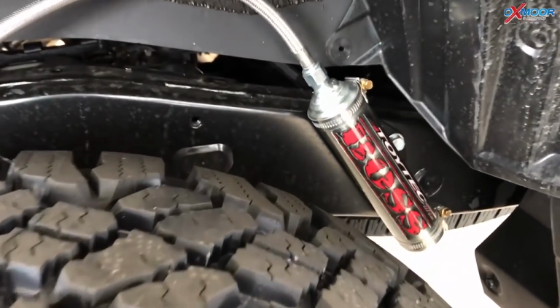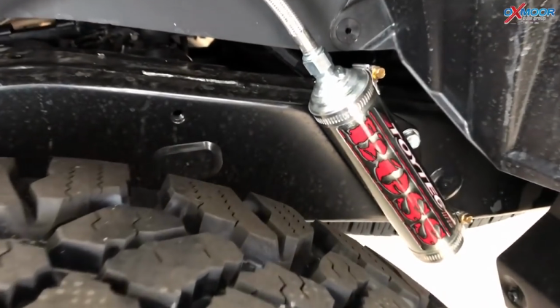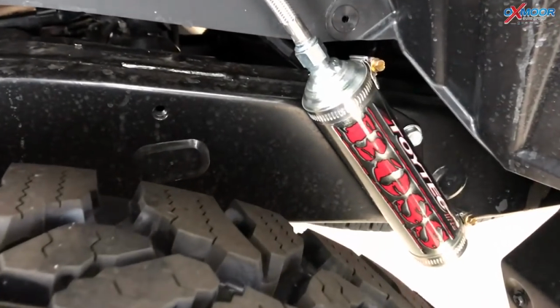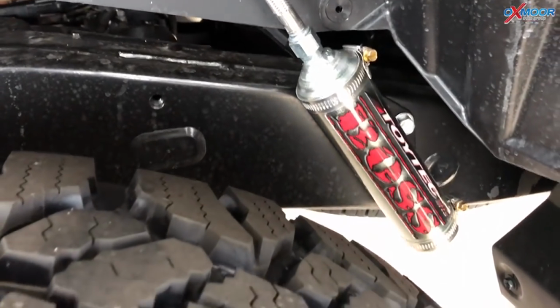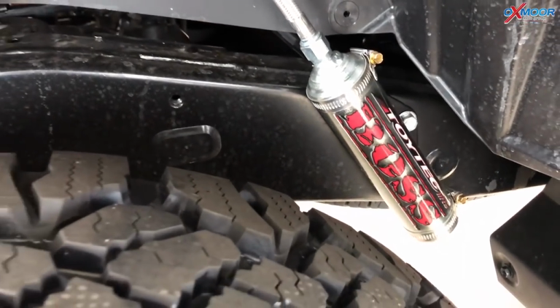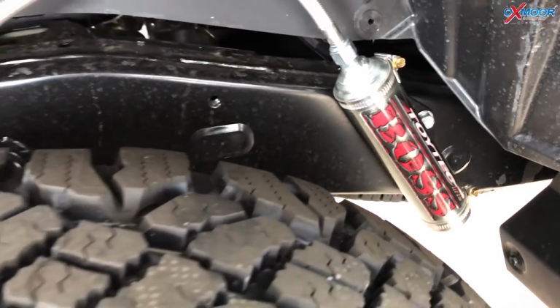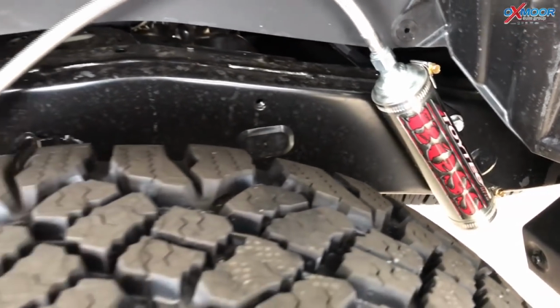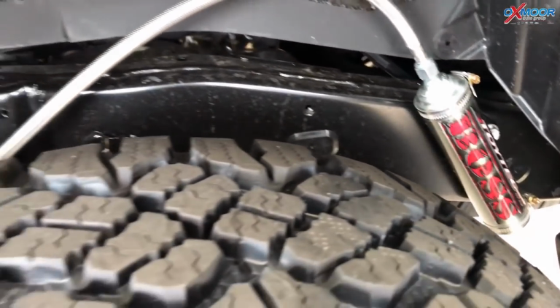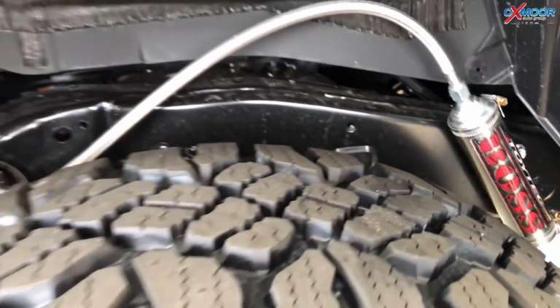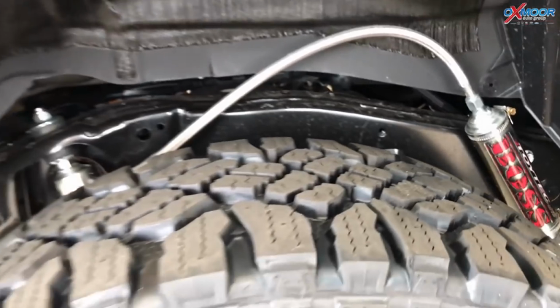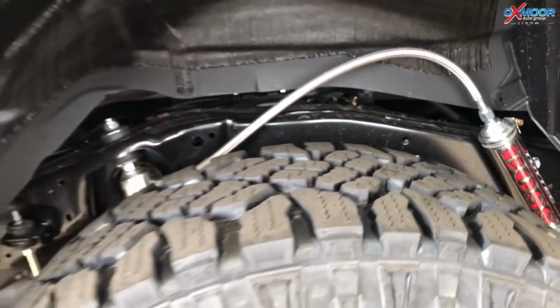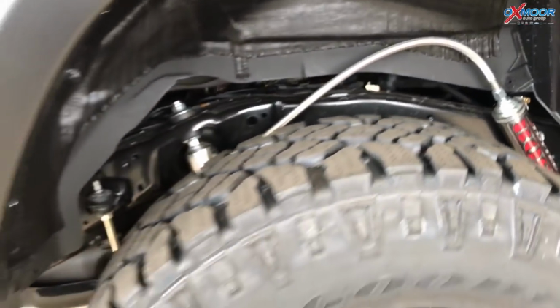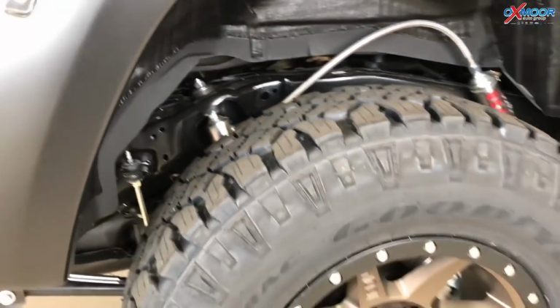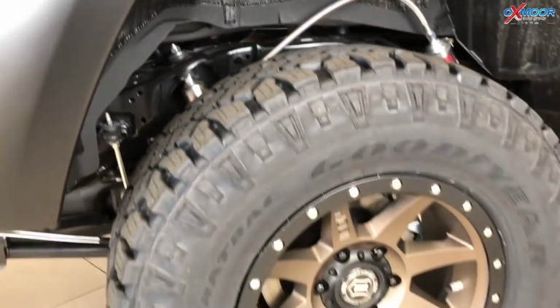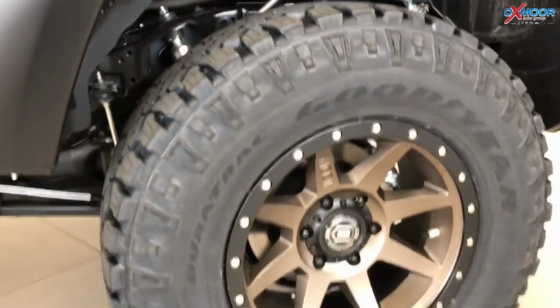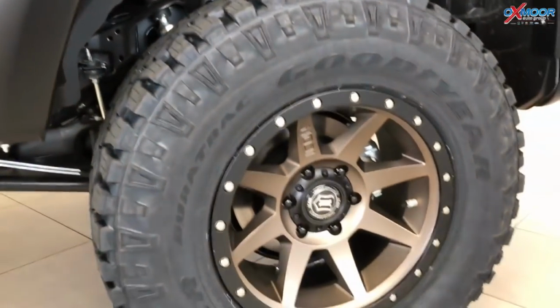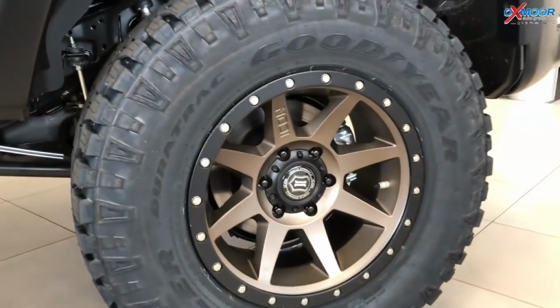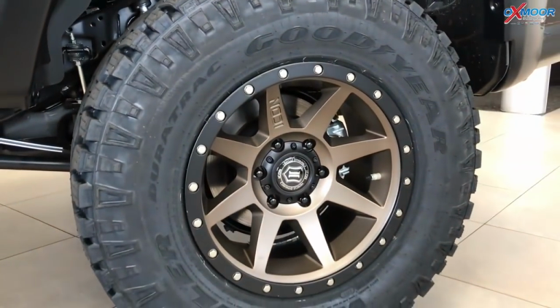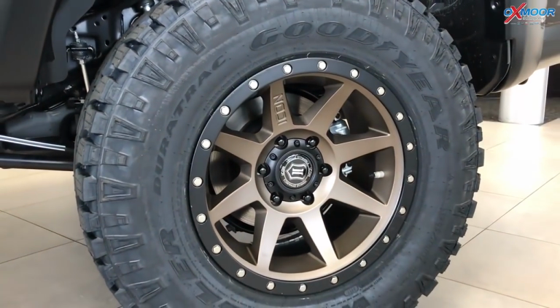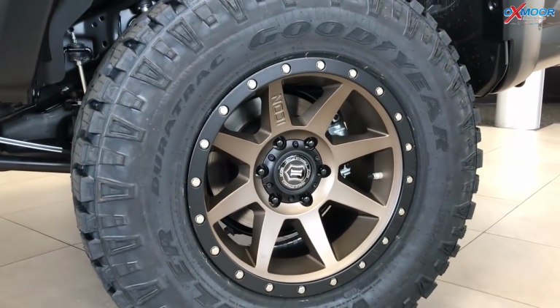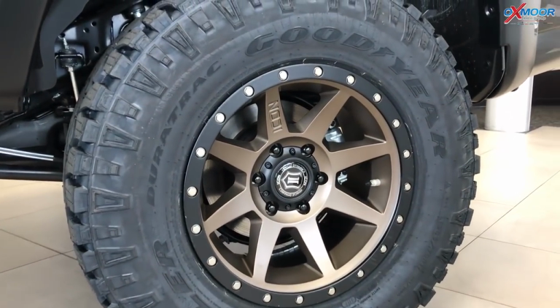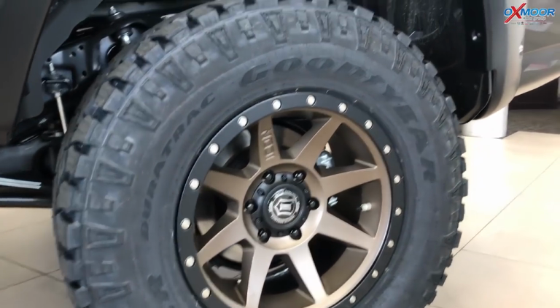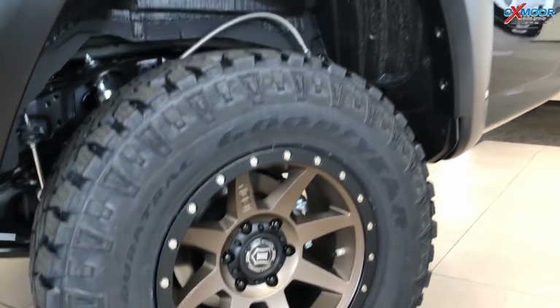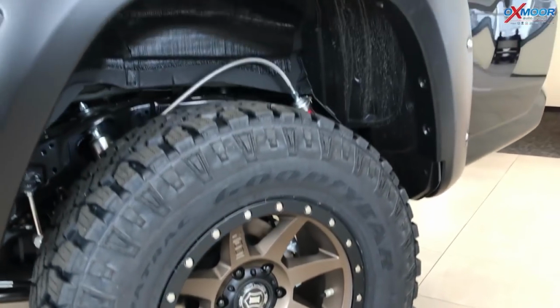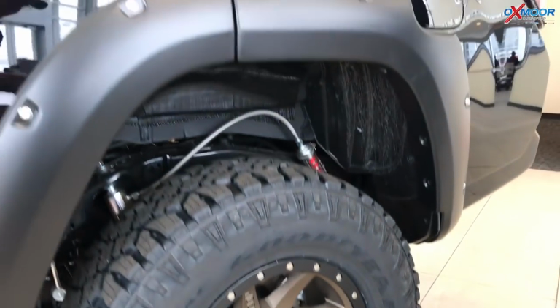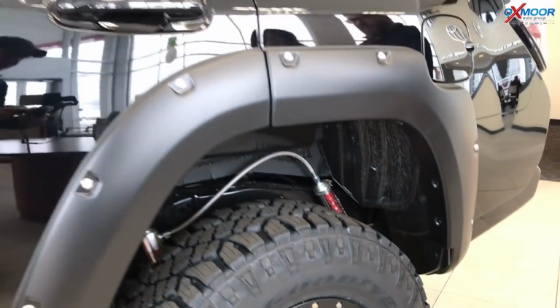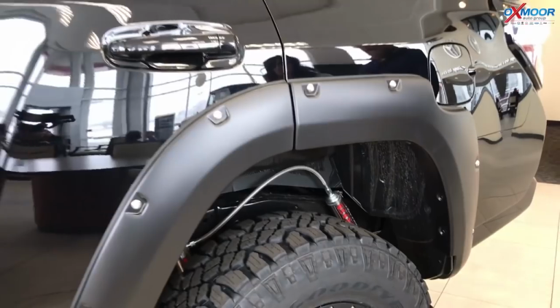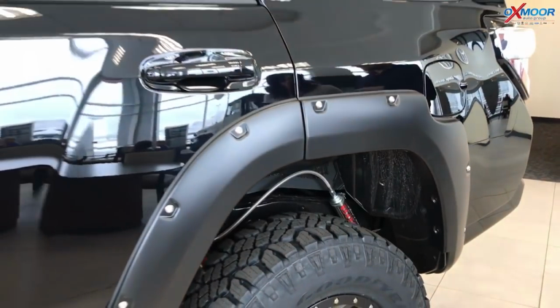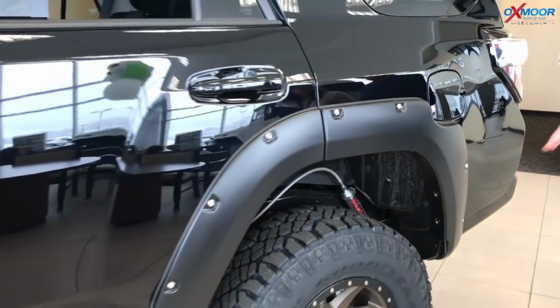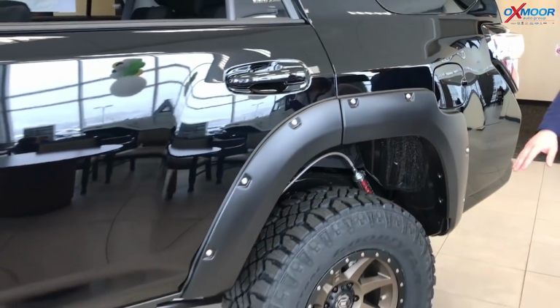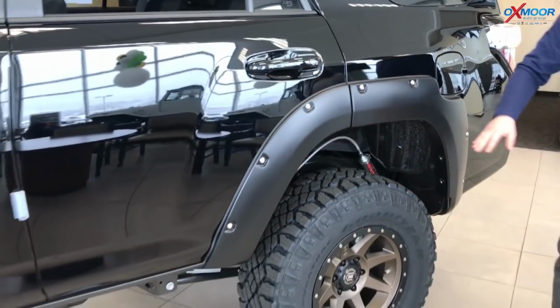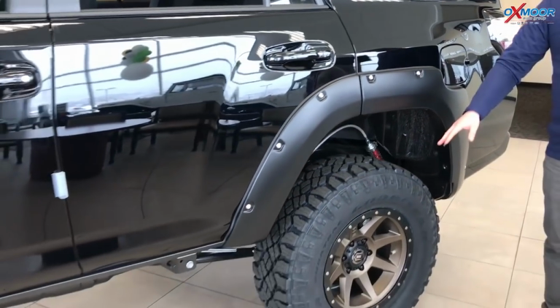We also did a 1-inch body lift on this as well. And then we changed the tires — we added 17-inch Icon wheels on this. They look great, they're fantastic and durable.